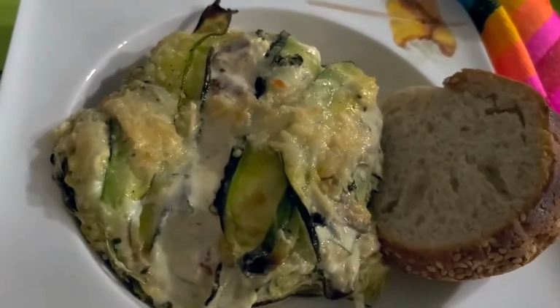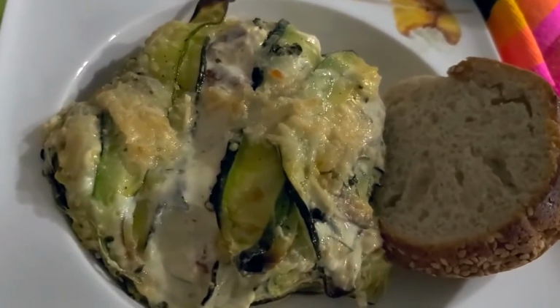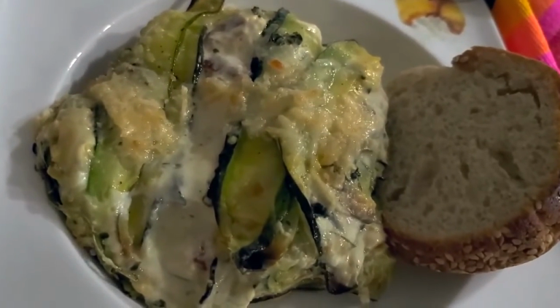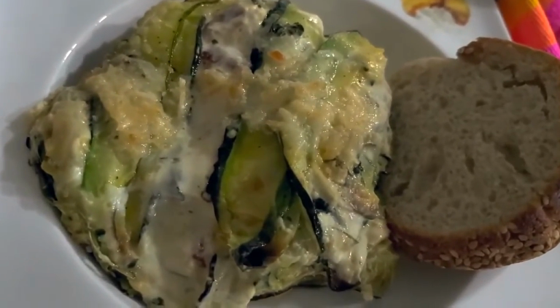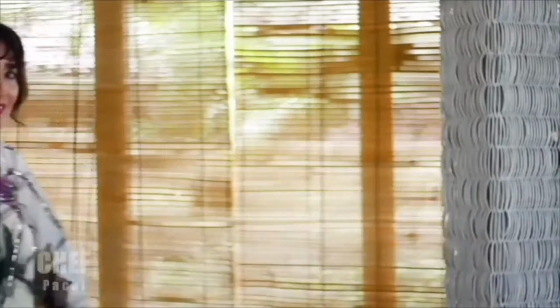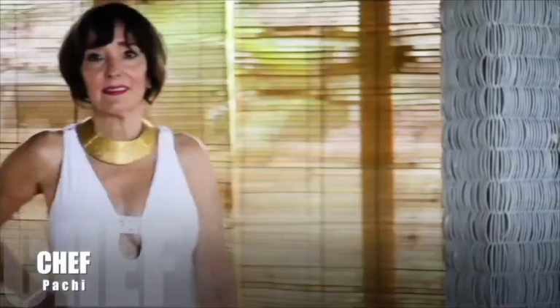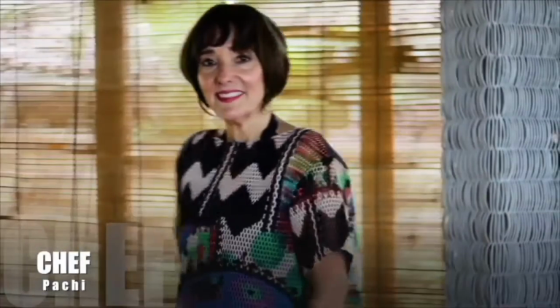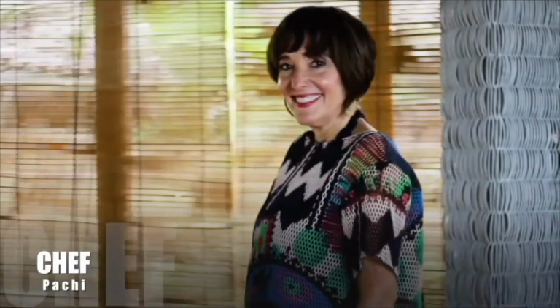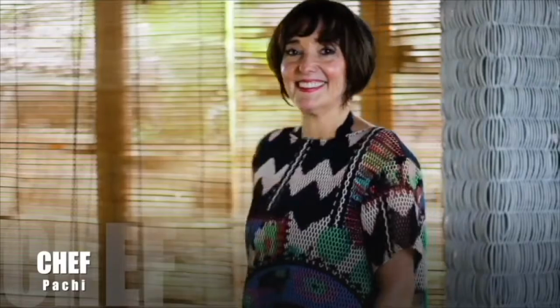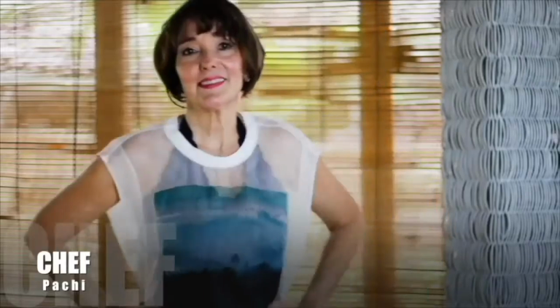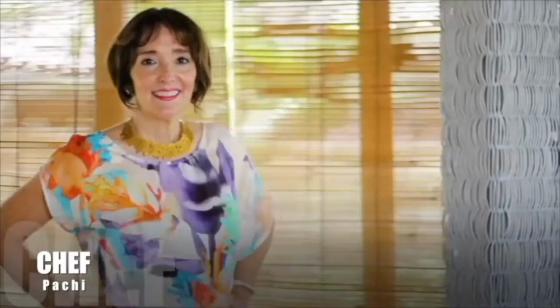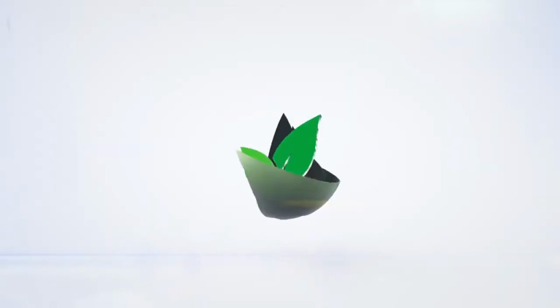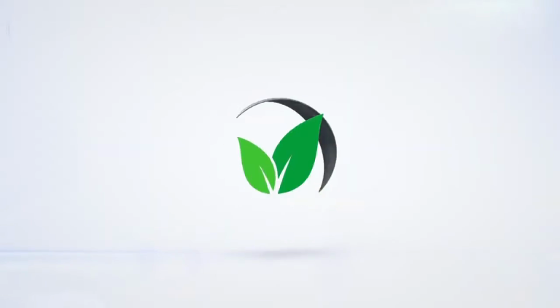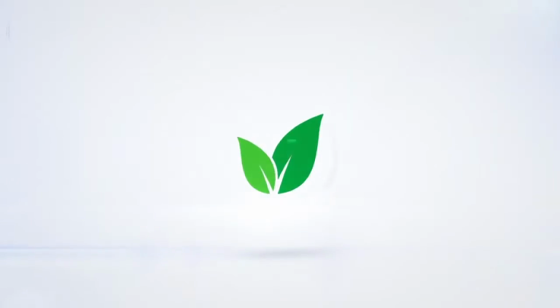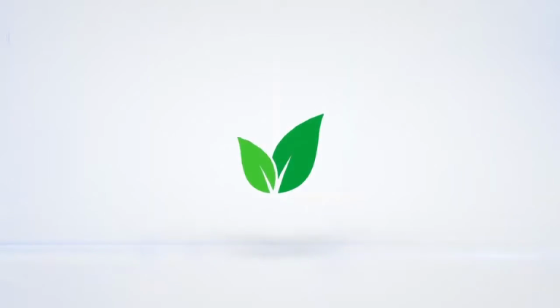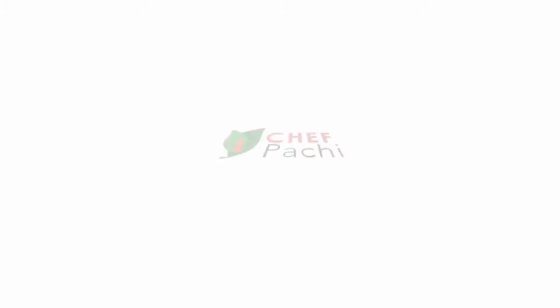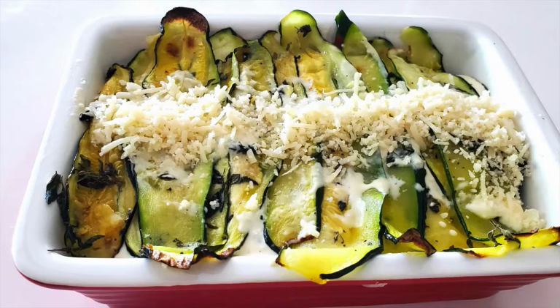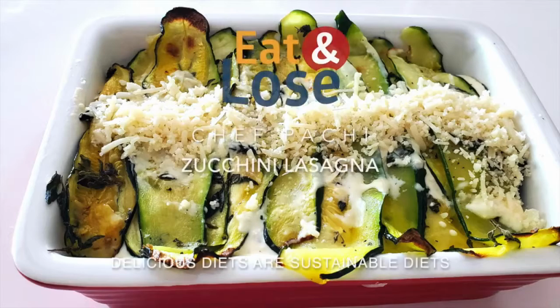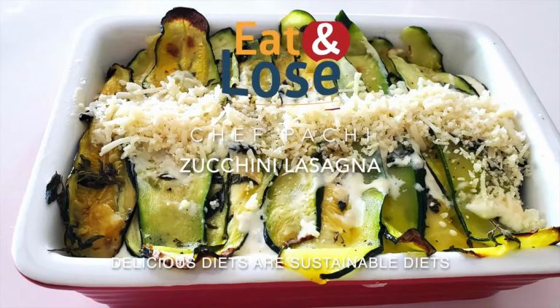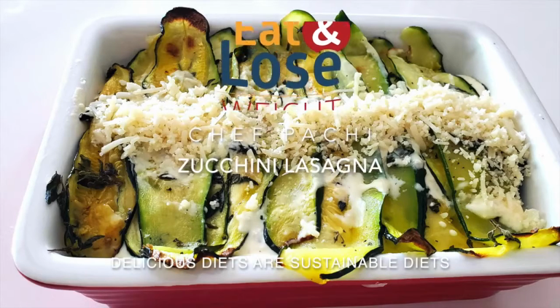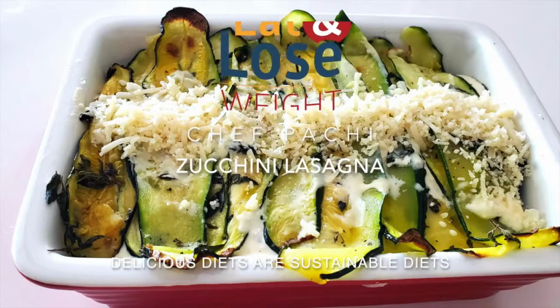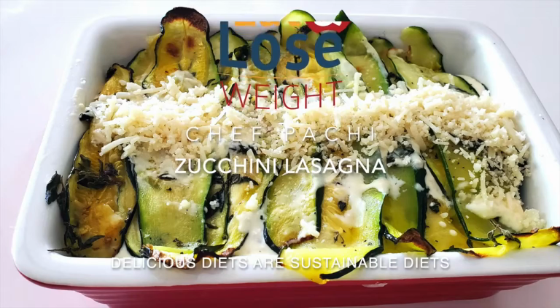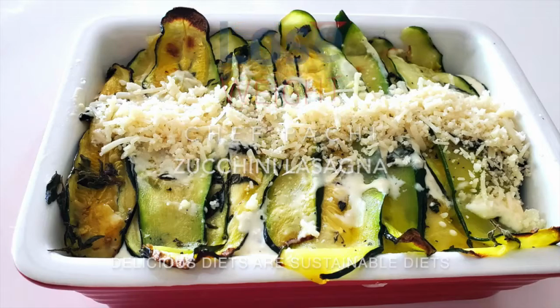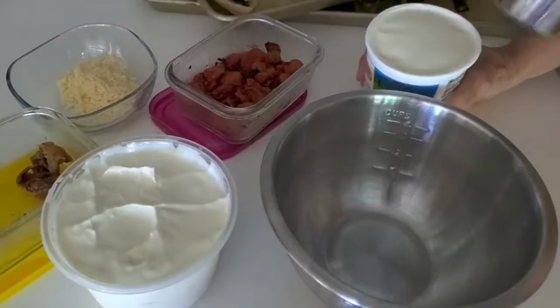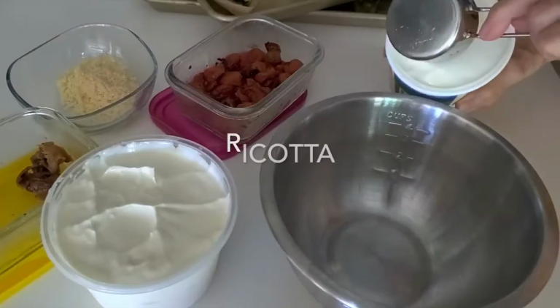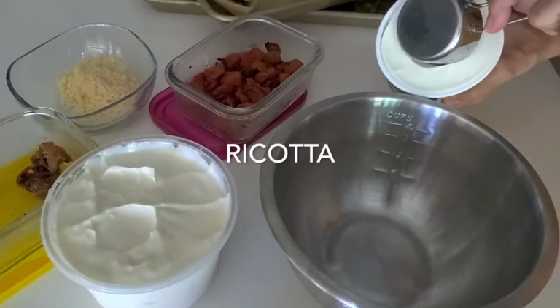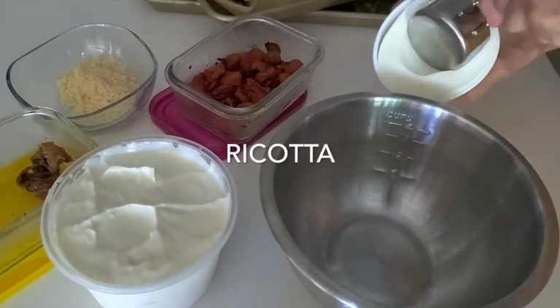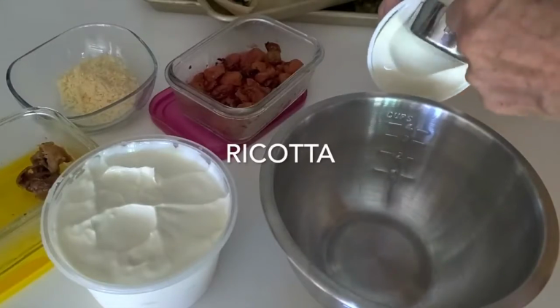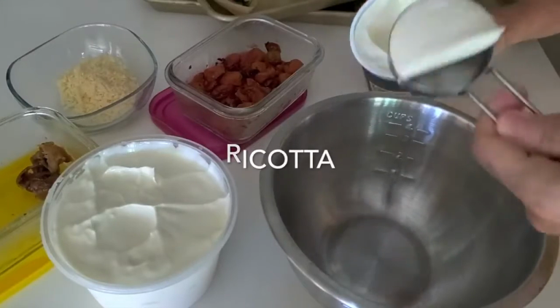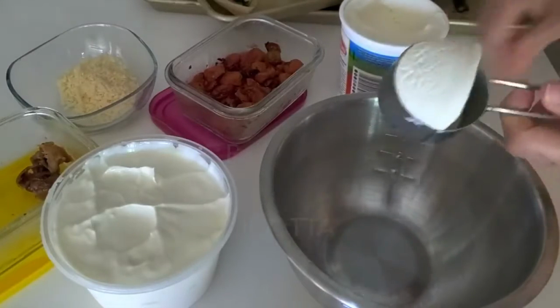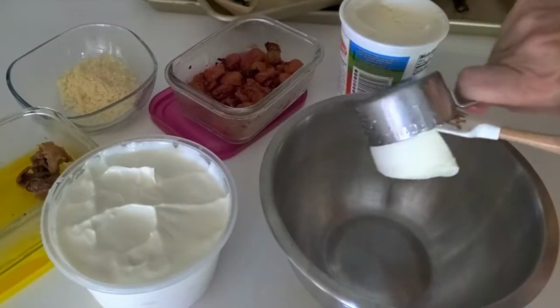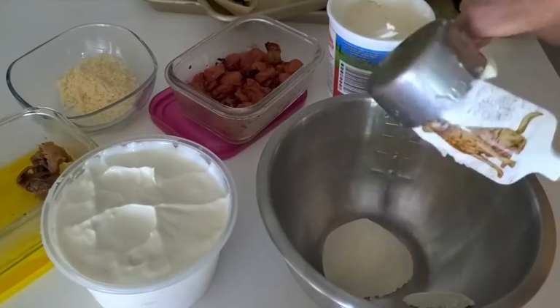Zucchini lasagna. Eat delicious and lose weight with Chef Pachi. Zucchini lasagna, an amazing meal for an evening or any time of the day.